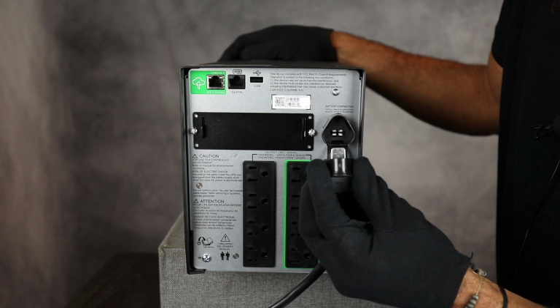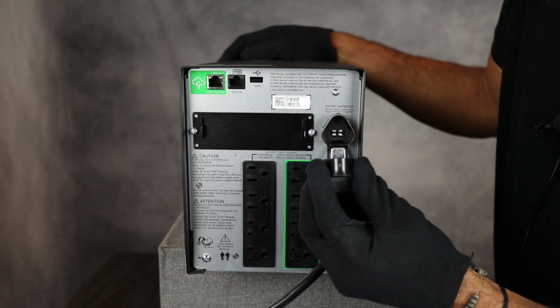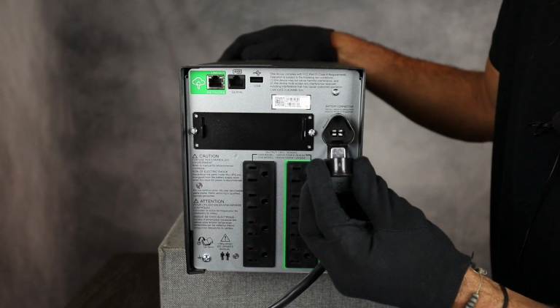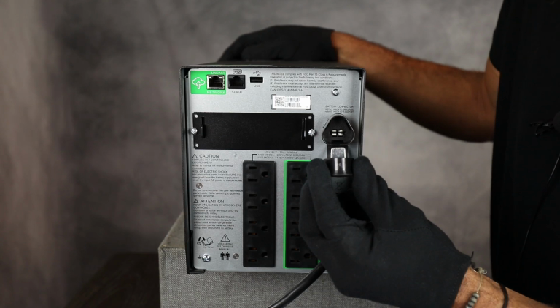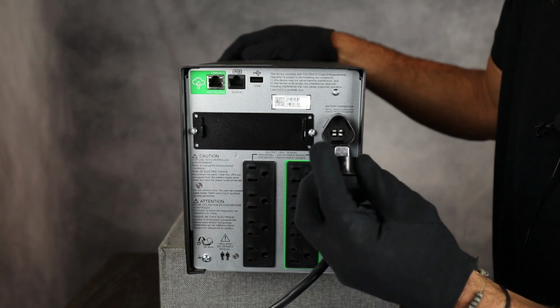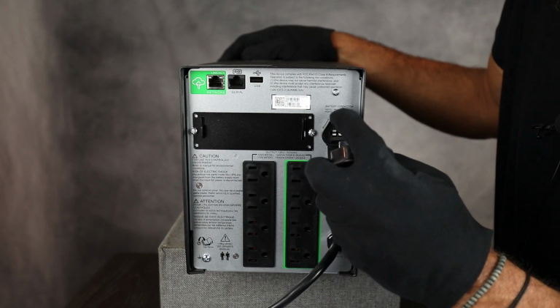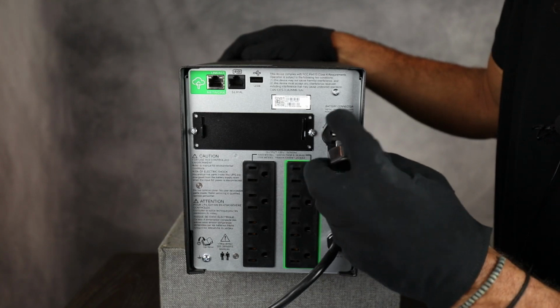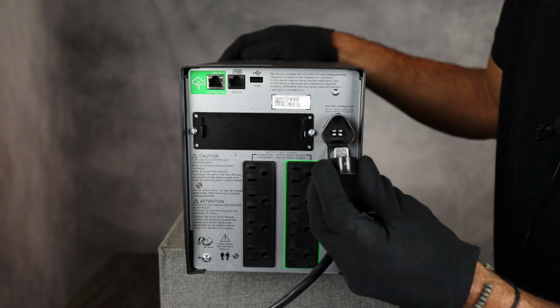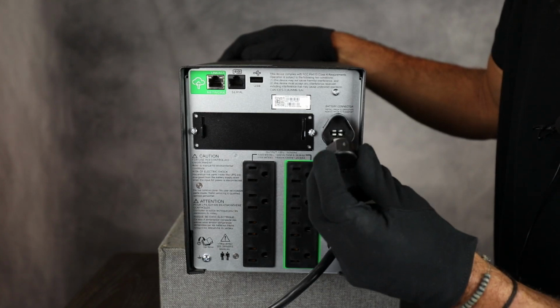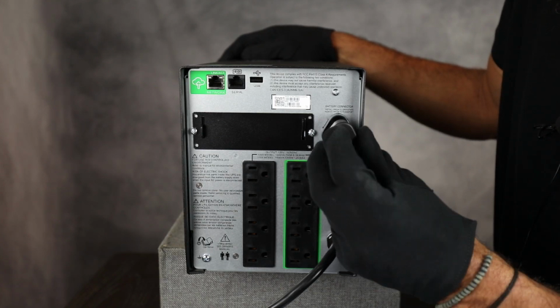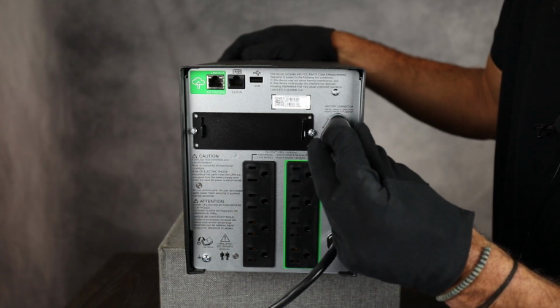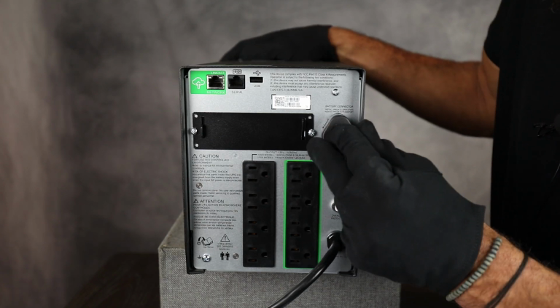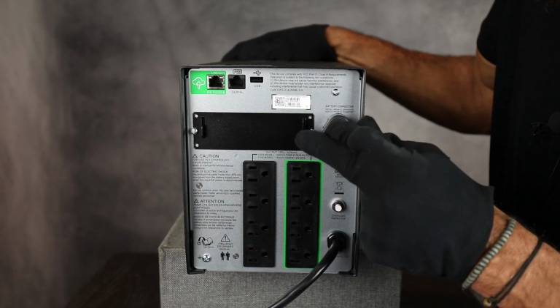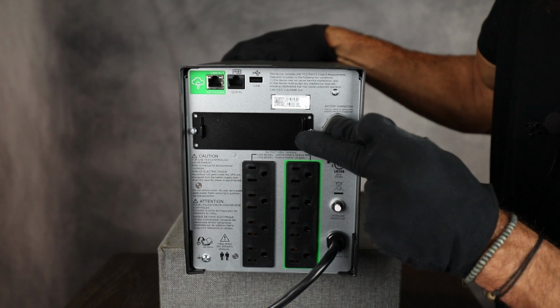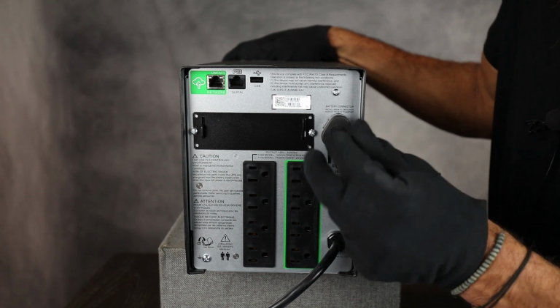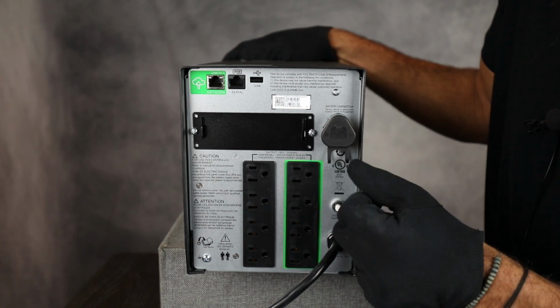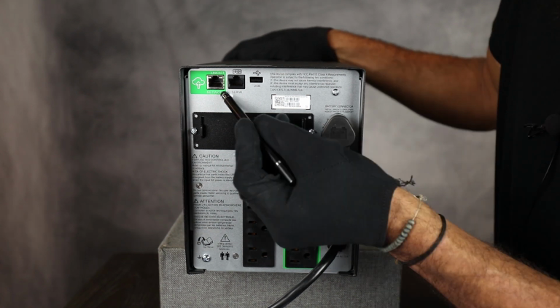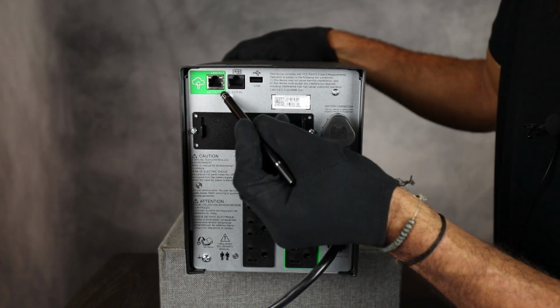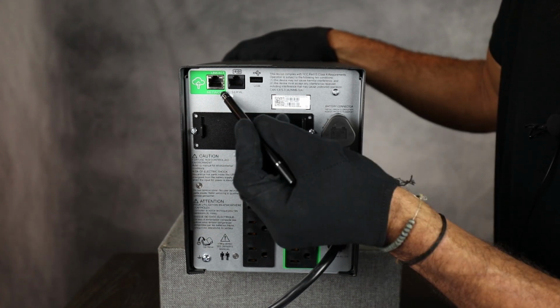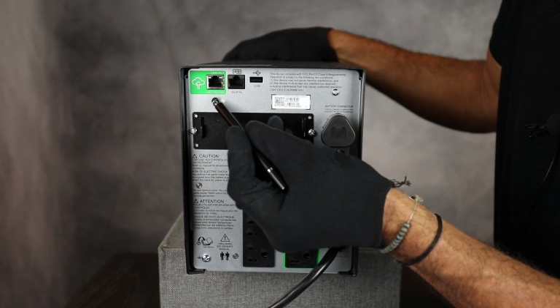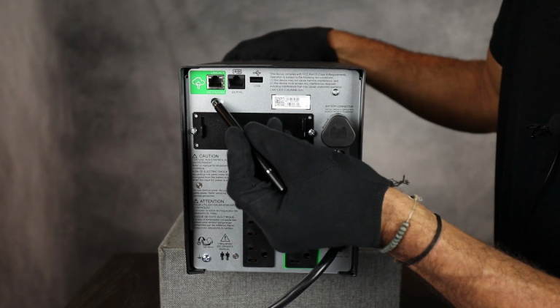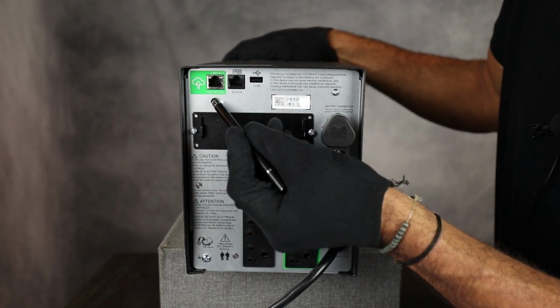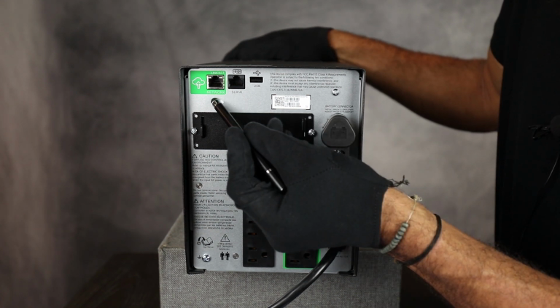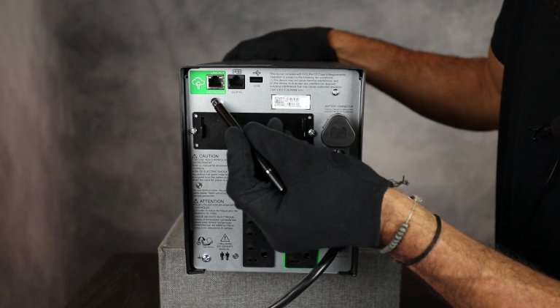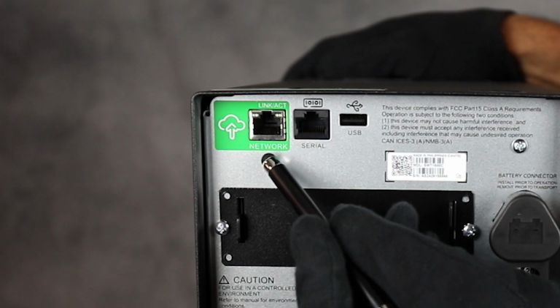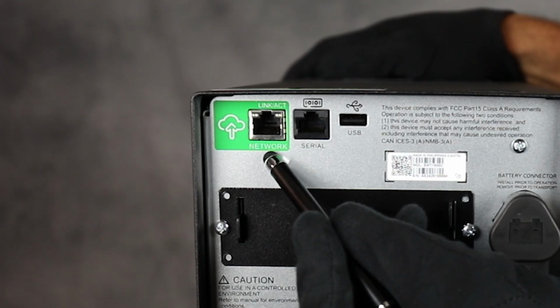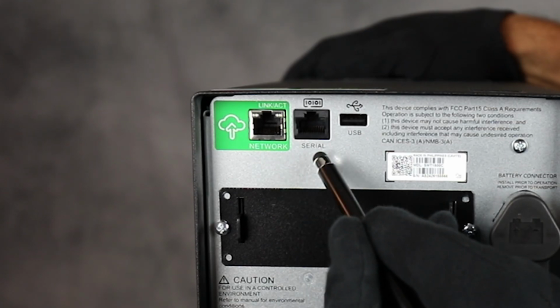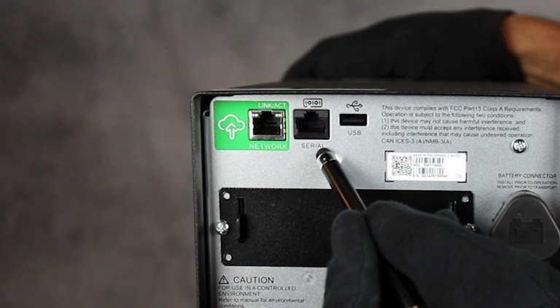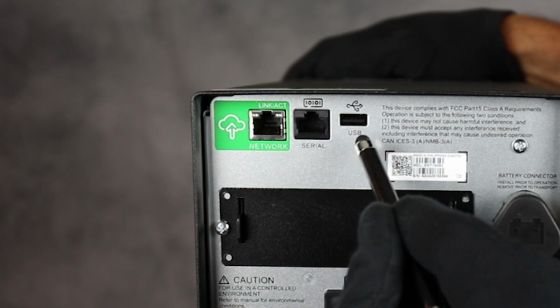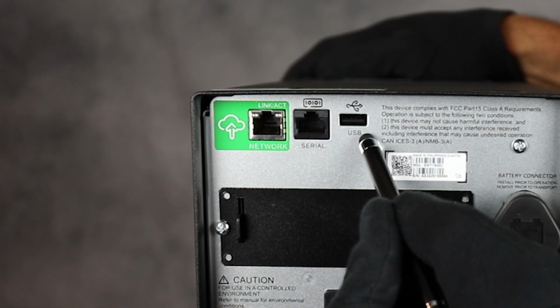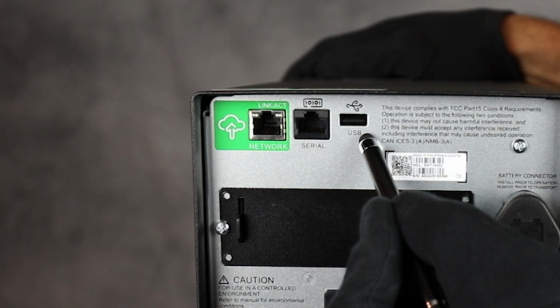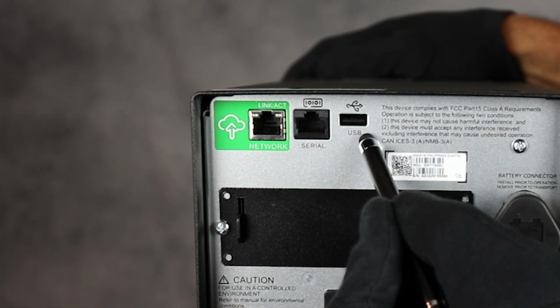When you first start up the UPS, you'll want to connect your battery connector to the back of the unit. In the top corner is the APC smart connection port with network, serial, and USB ports.